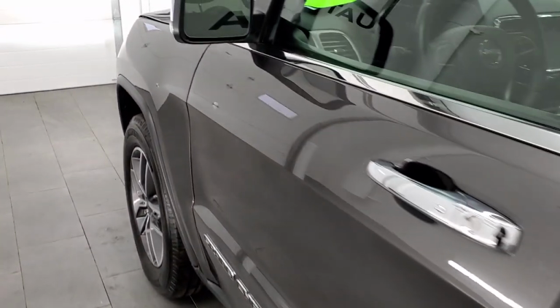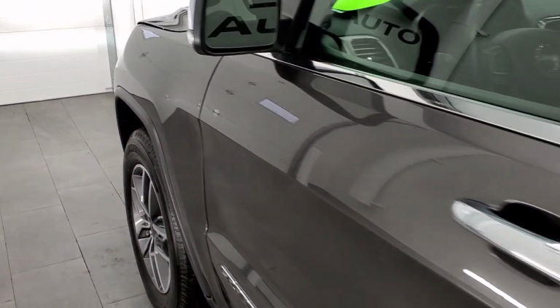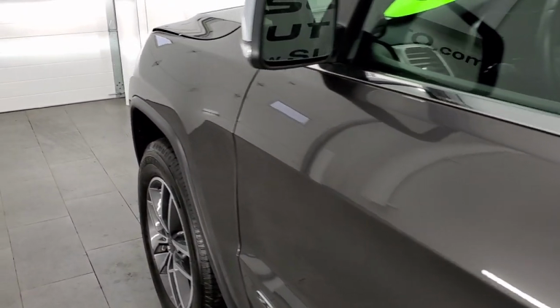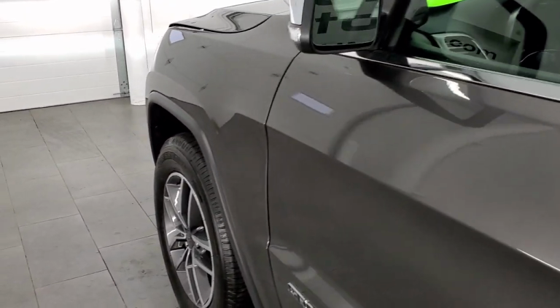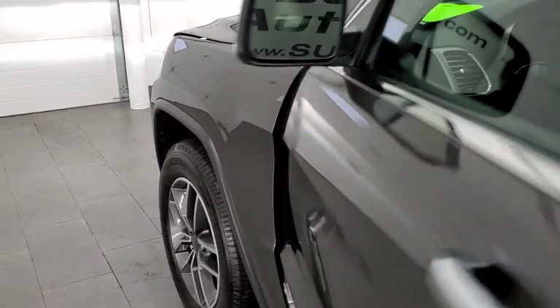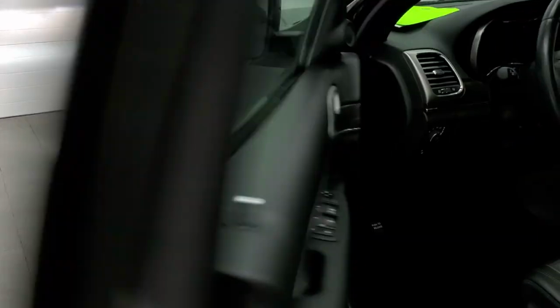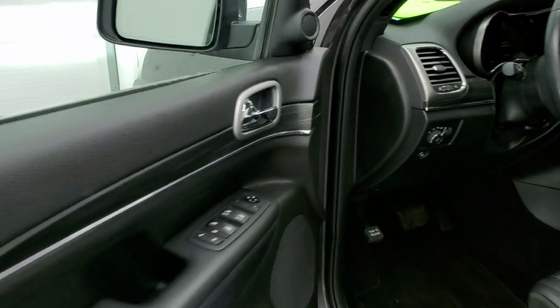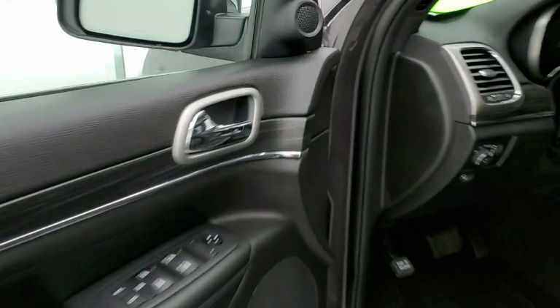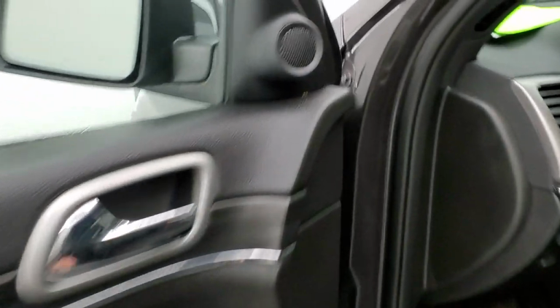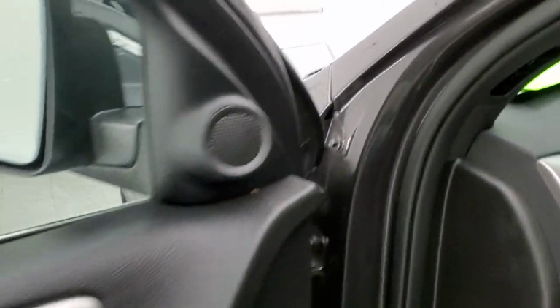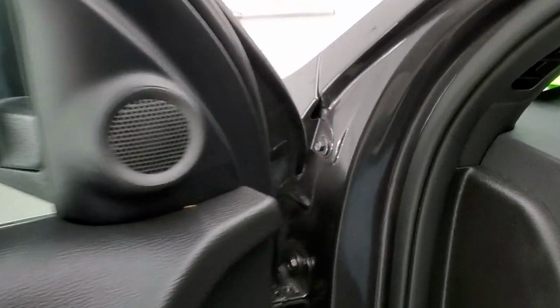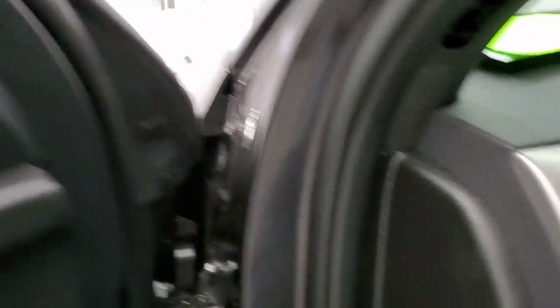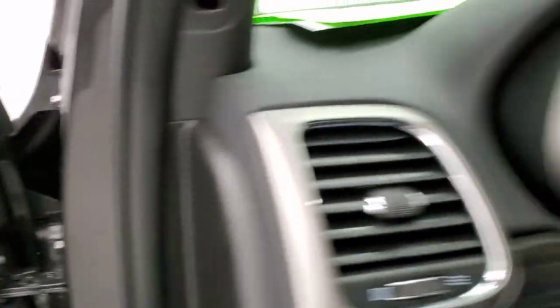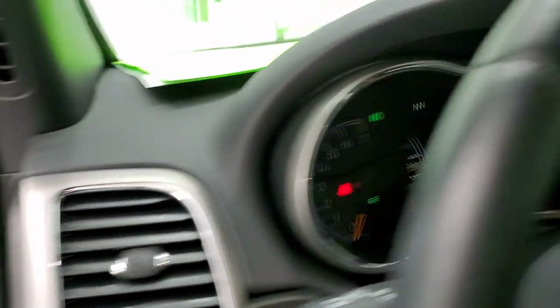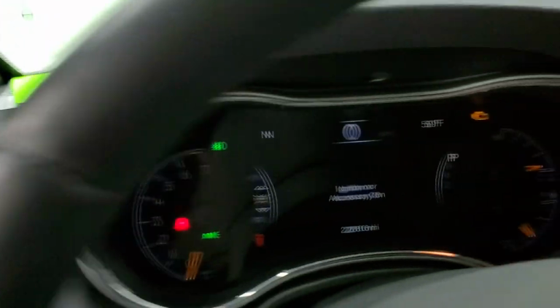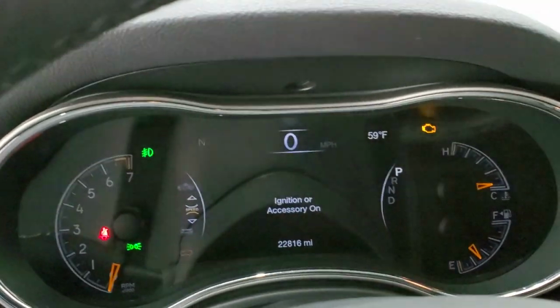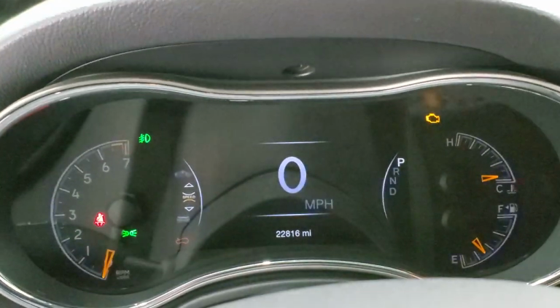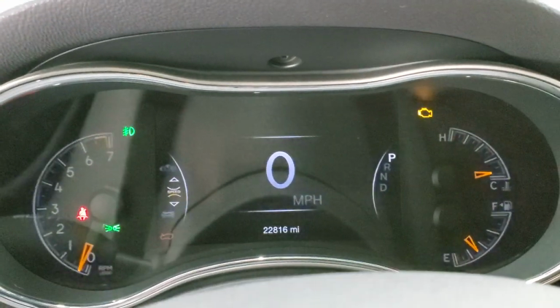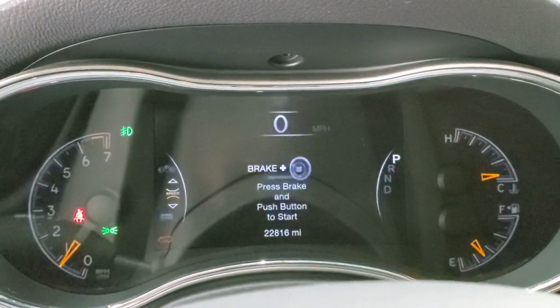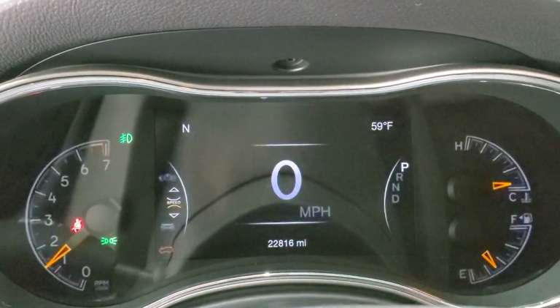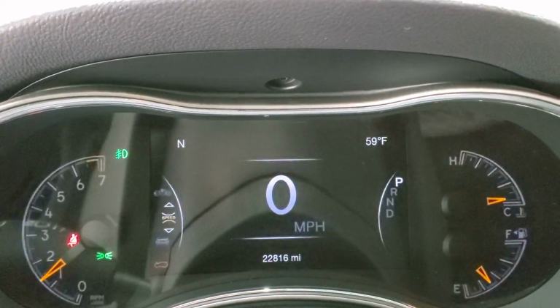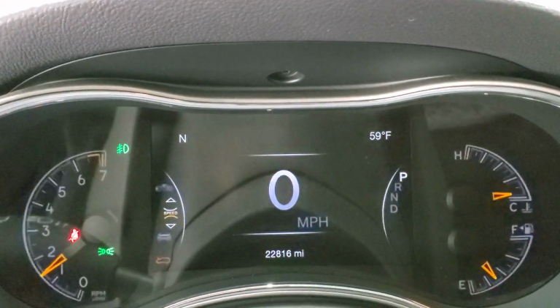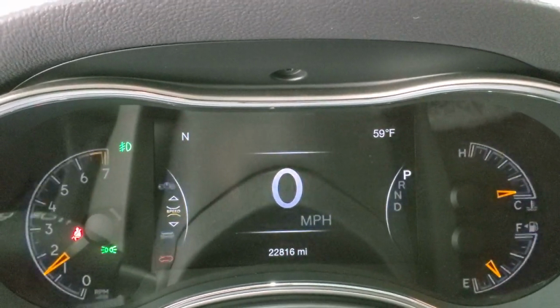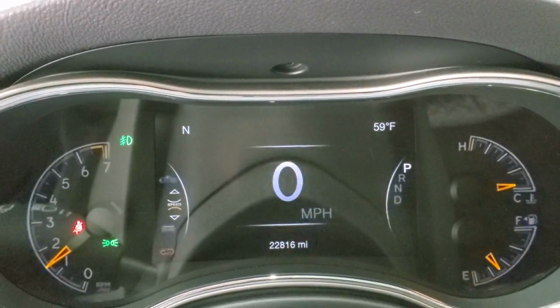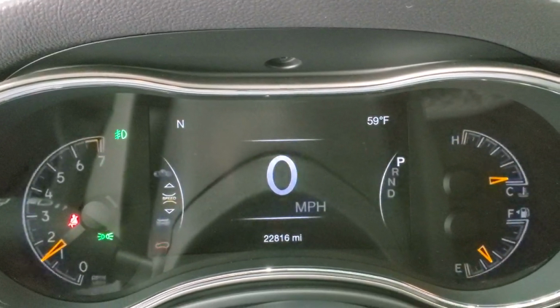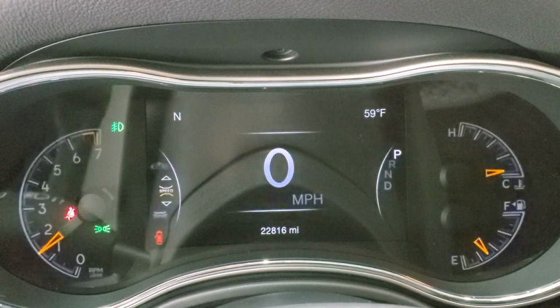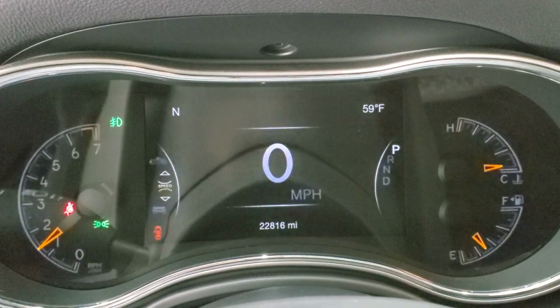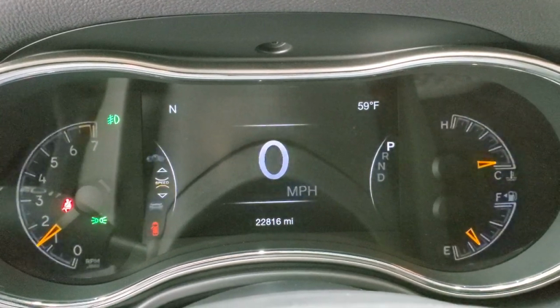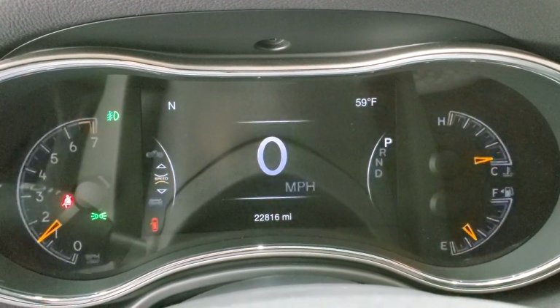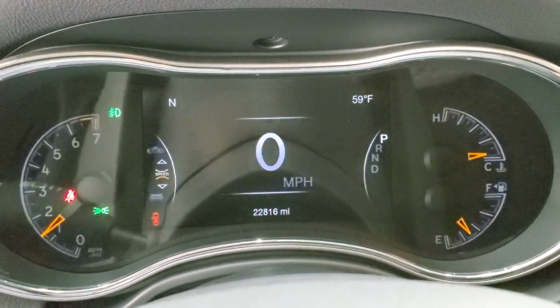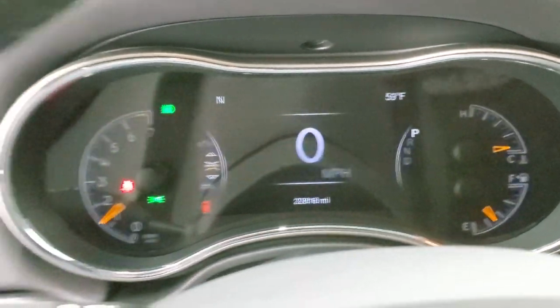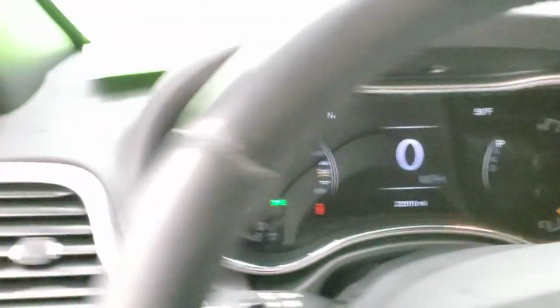We'll start it up and take a look under the hood — we'll check out those premium lights. Starts right up, no check engine lights or anything like that.